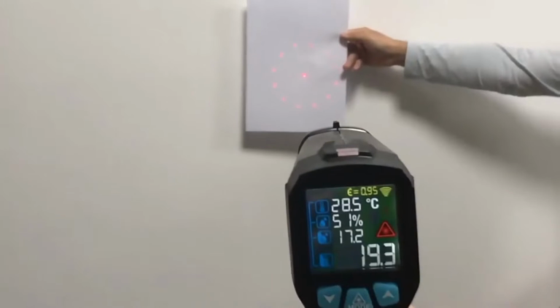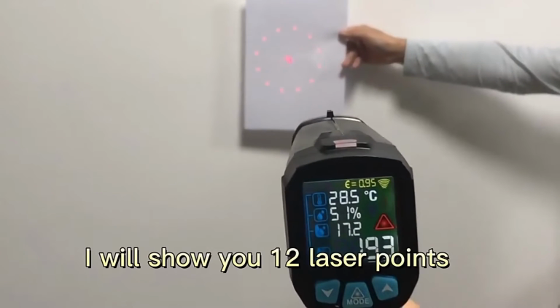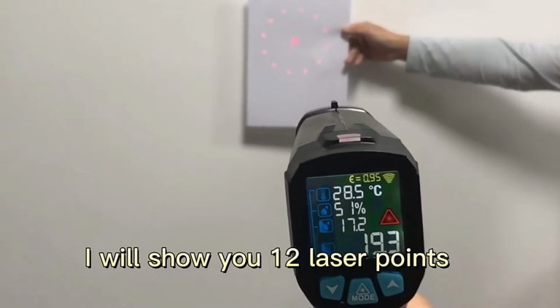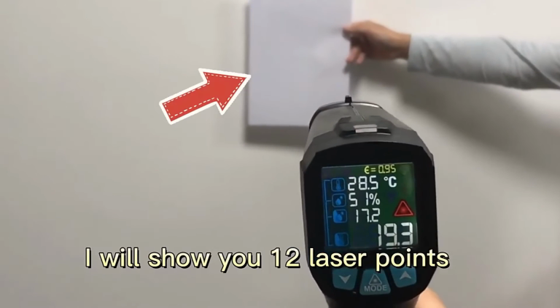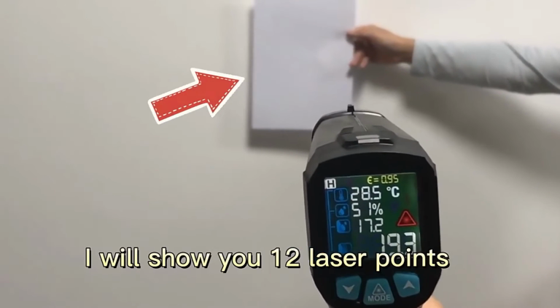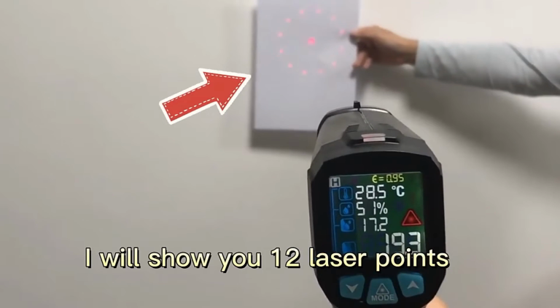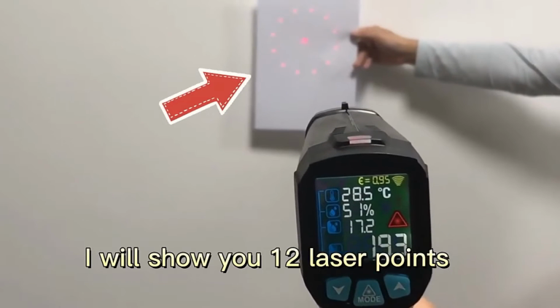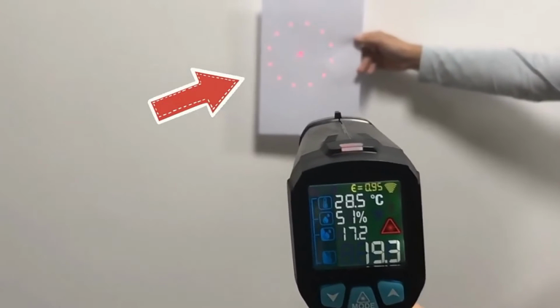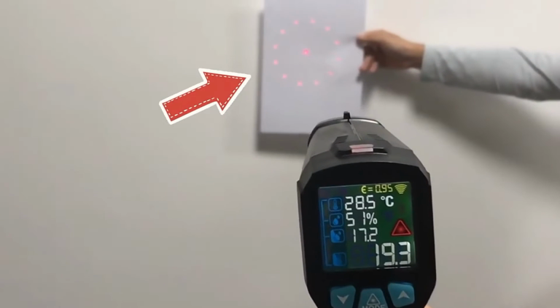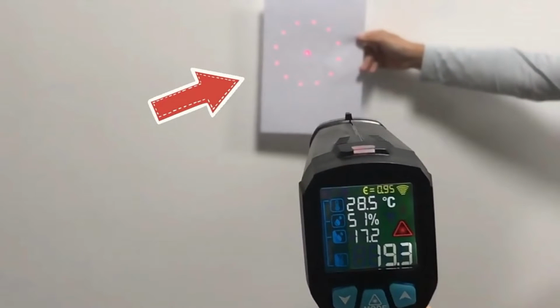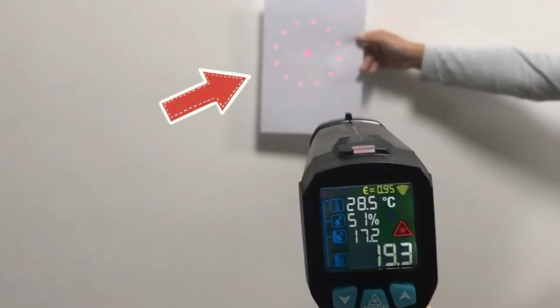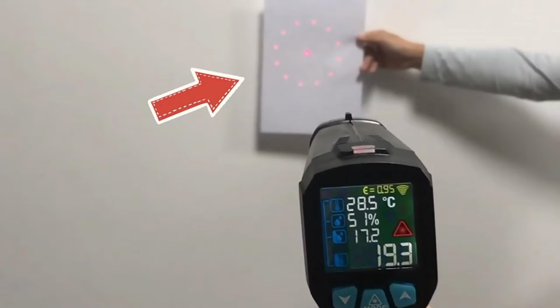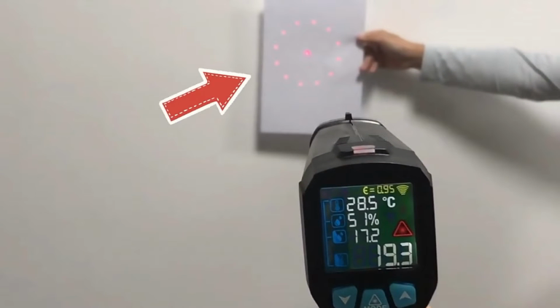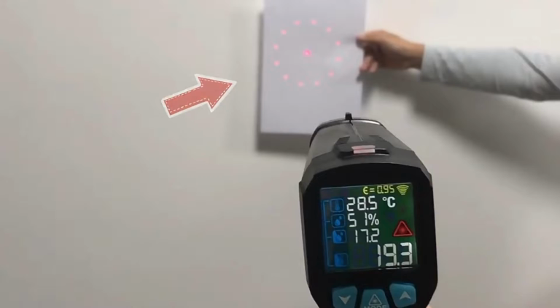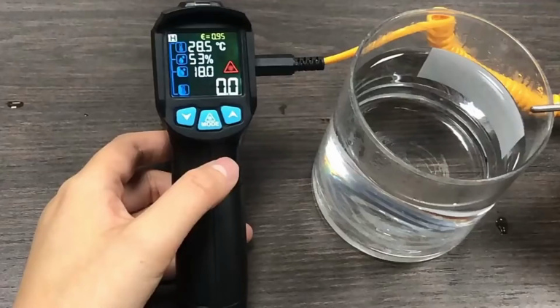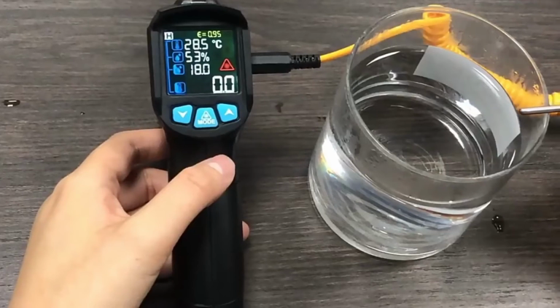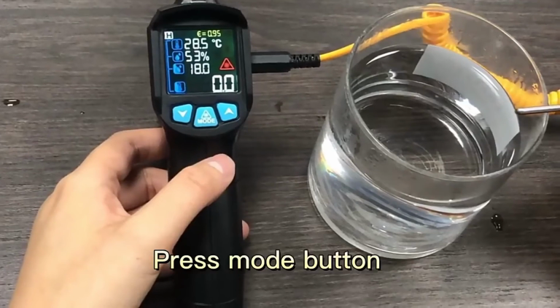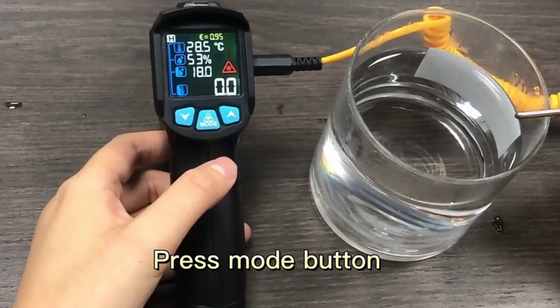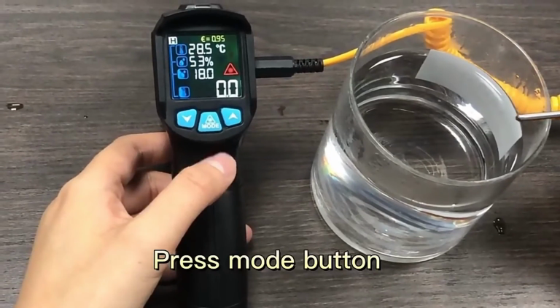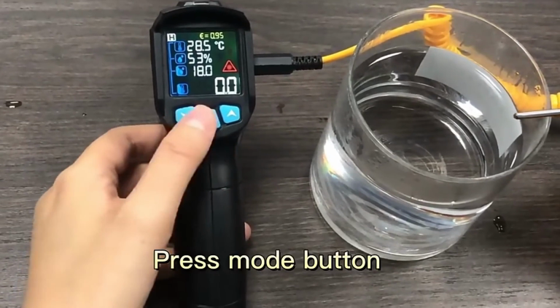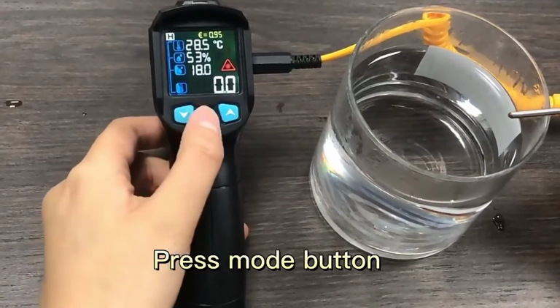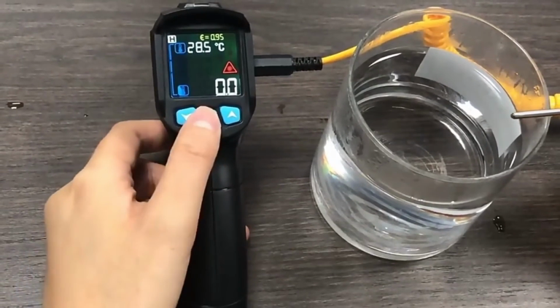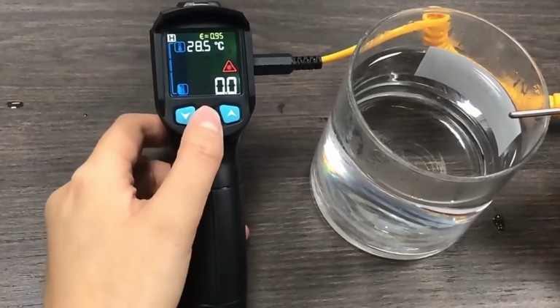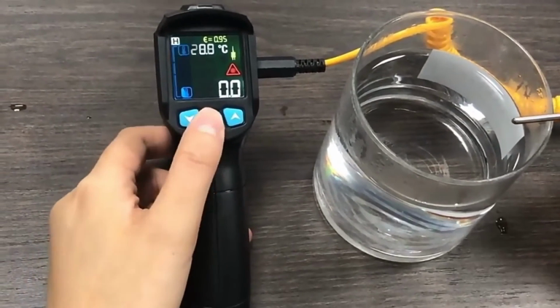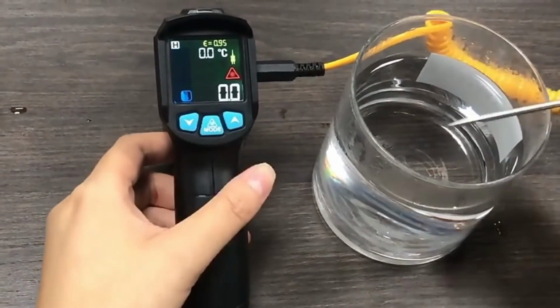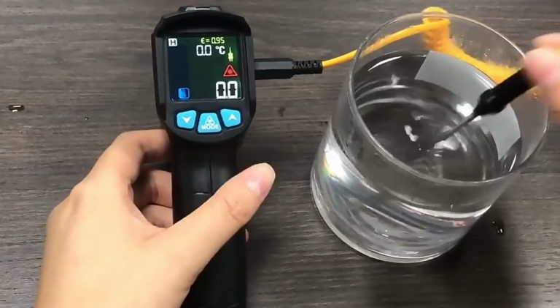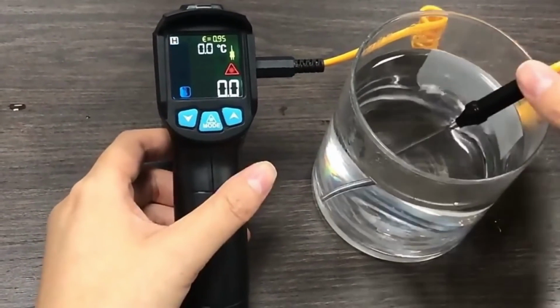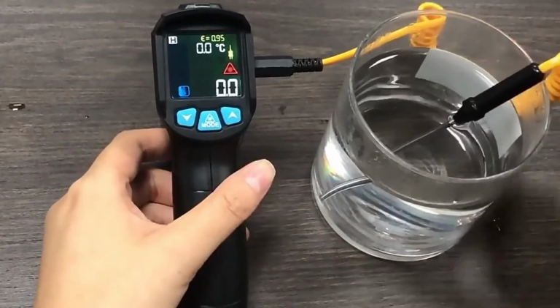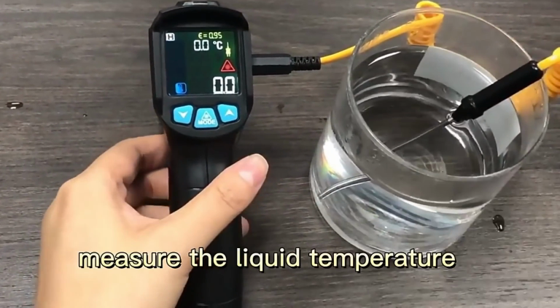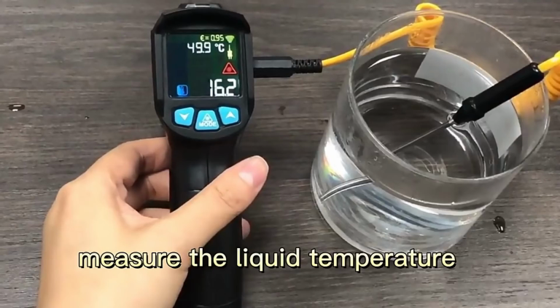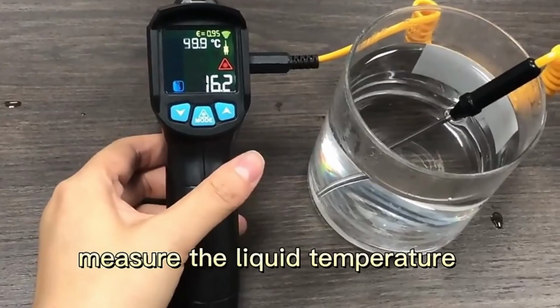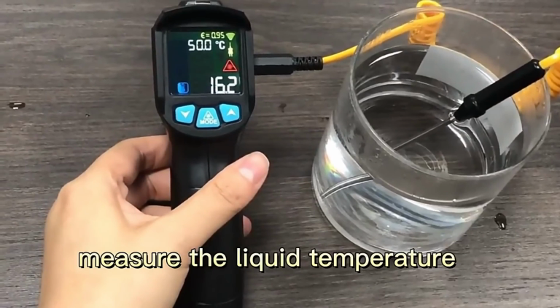I will show you the test part. Press the mode button. Measure the liquid temperature.